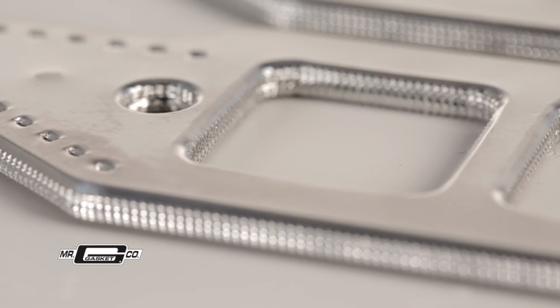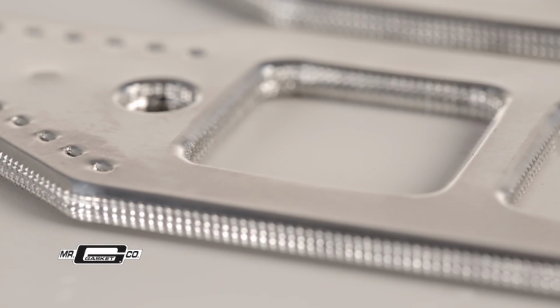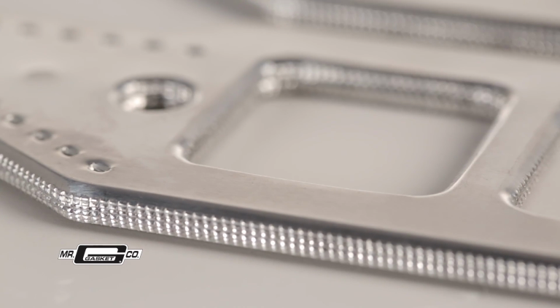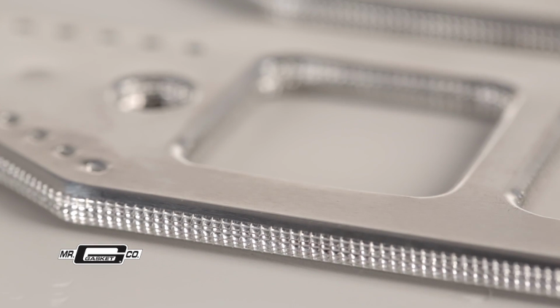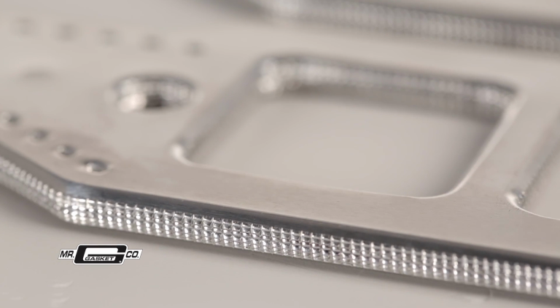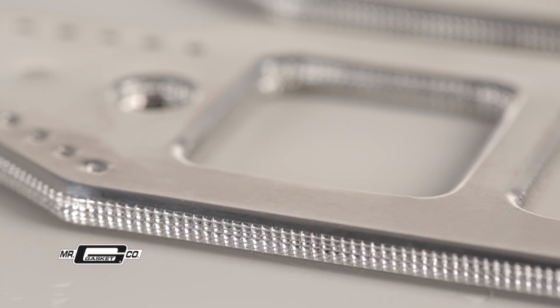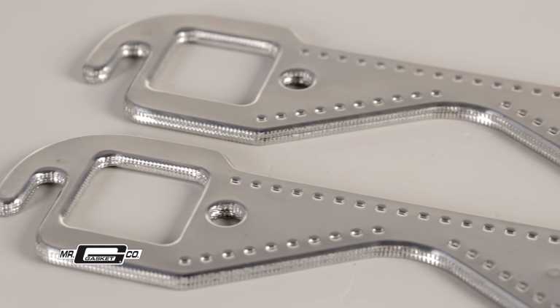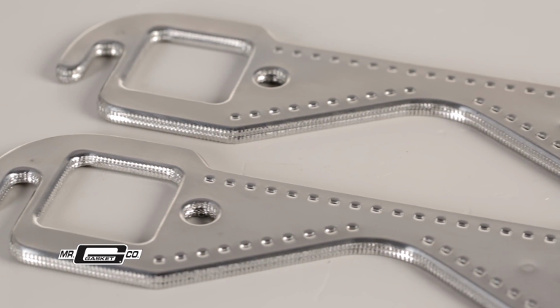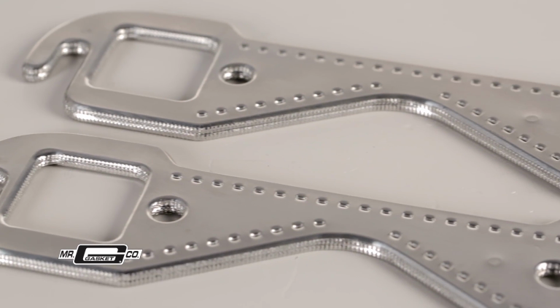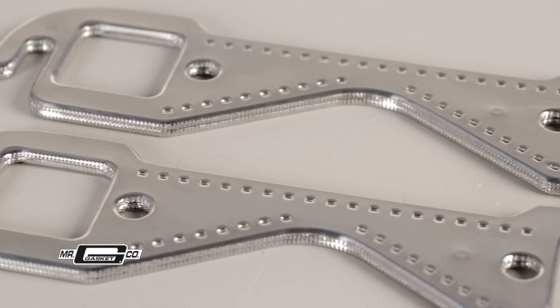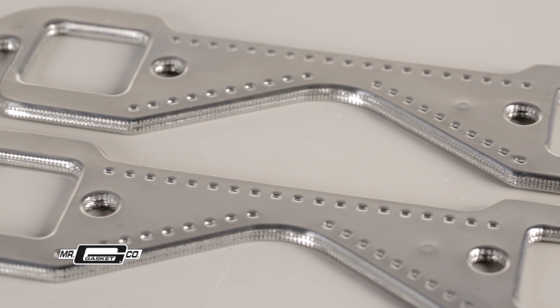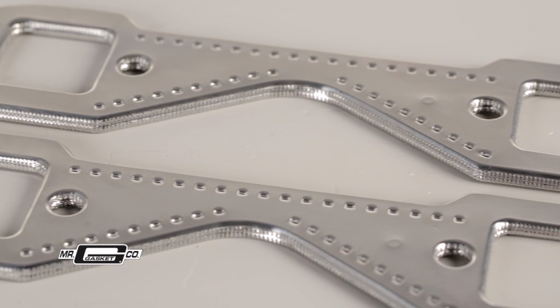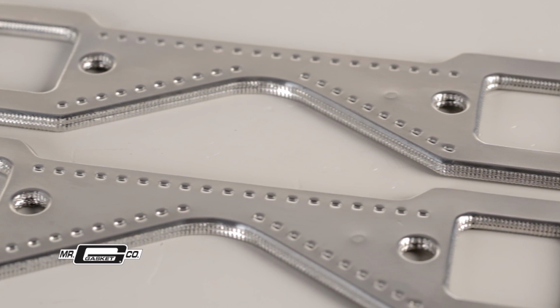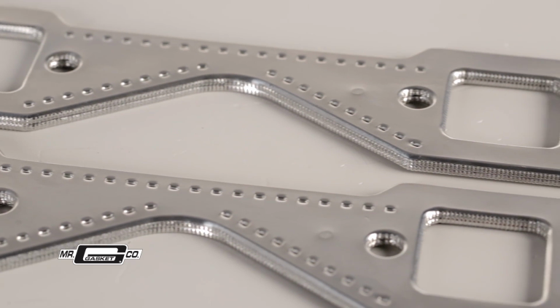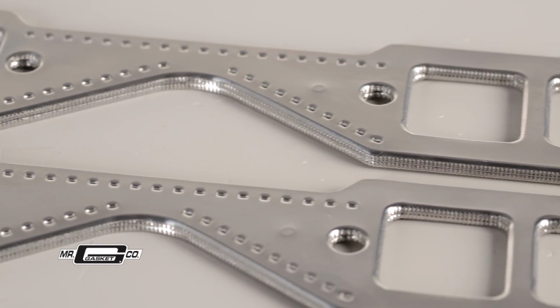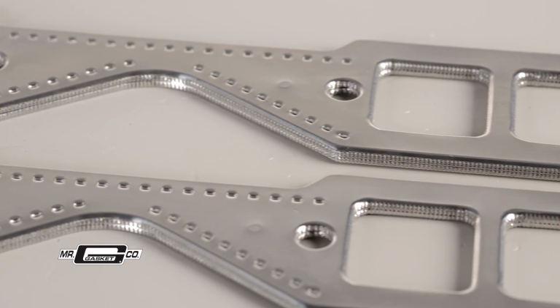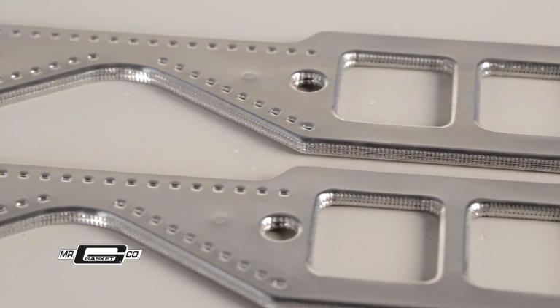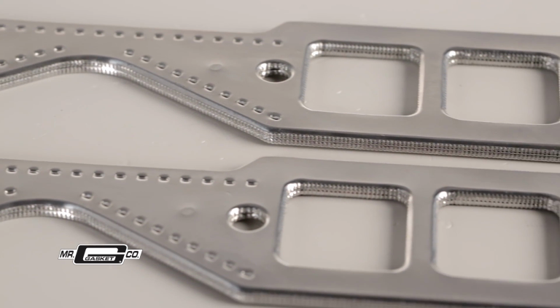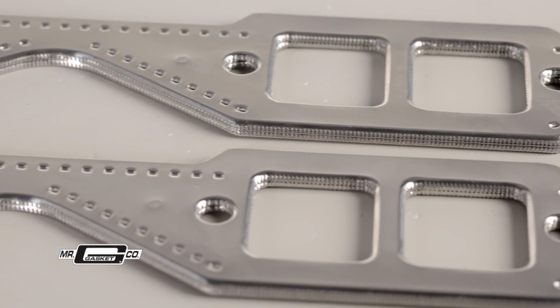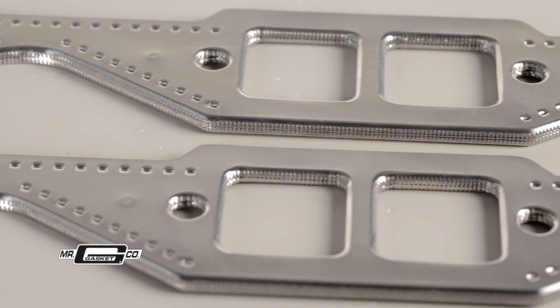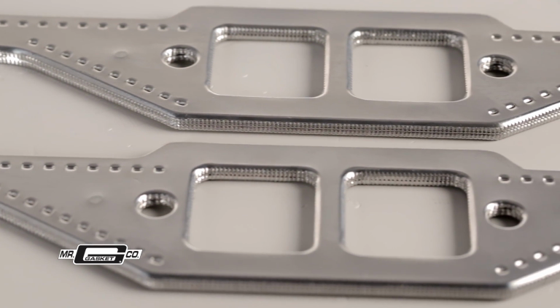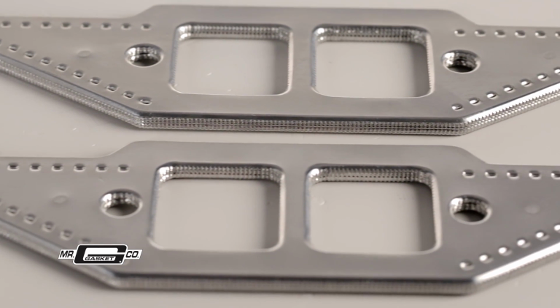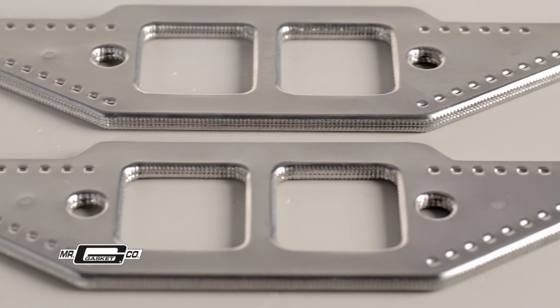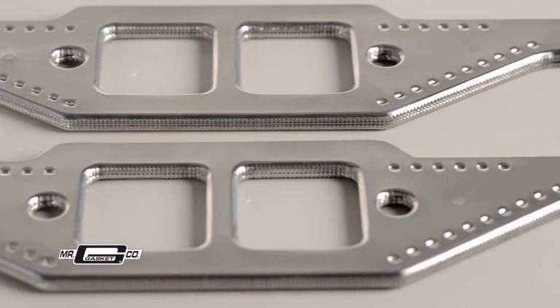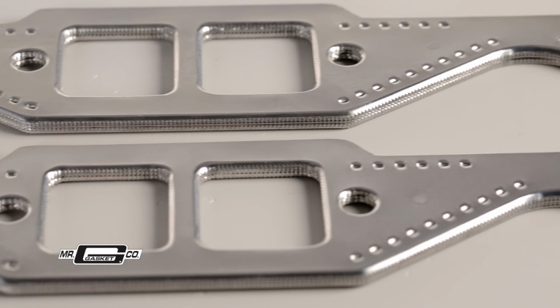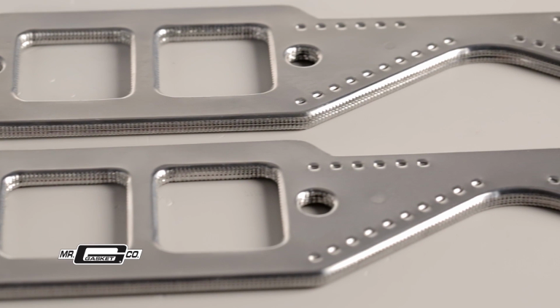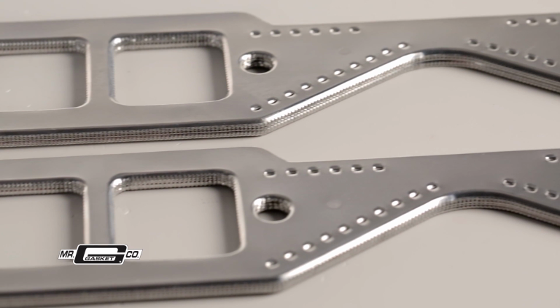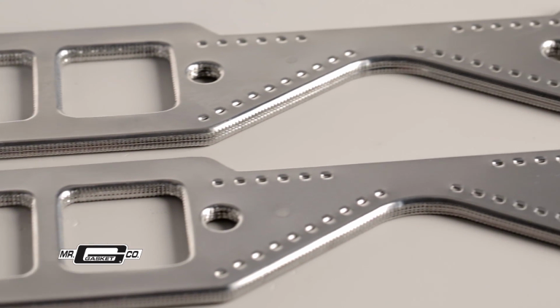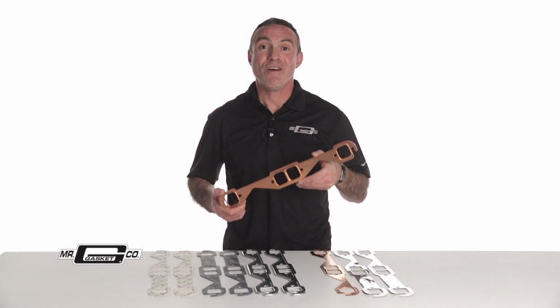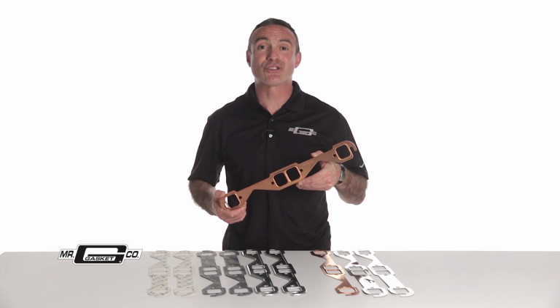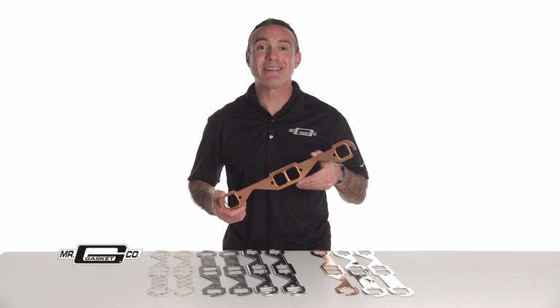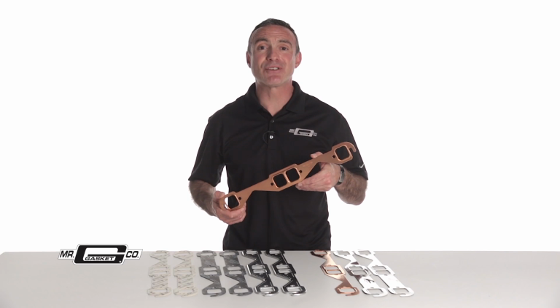They are 125 thousandths of an inch thick and compressed down to 60 thousandths of an inch to create a leak-proof seal. These are made for the rigors of racing, perfect for drag racing and oval track use.